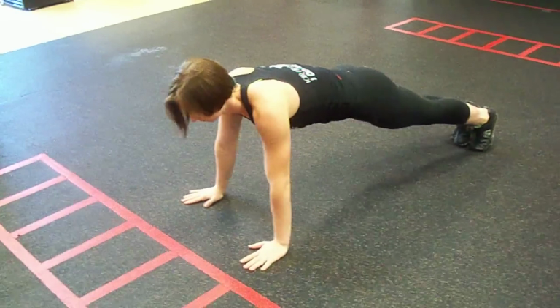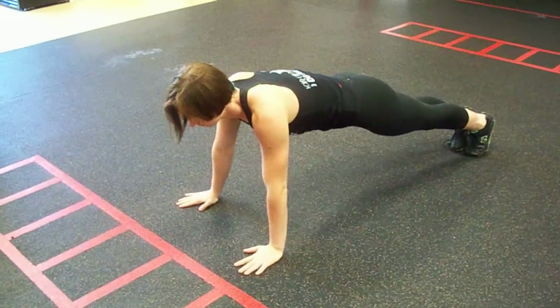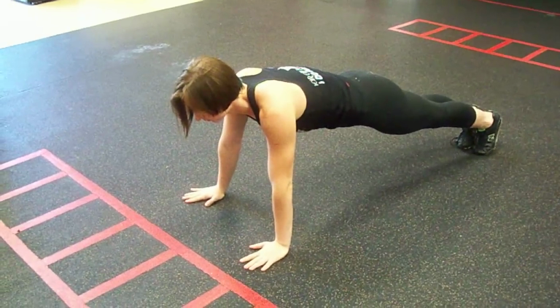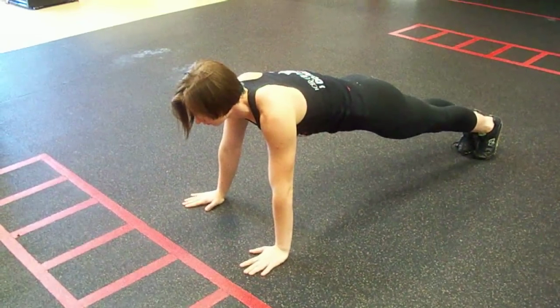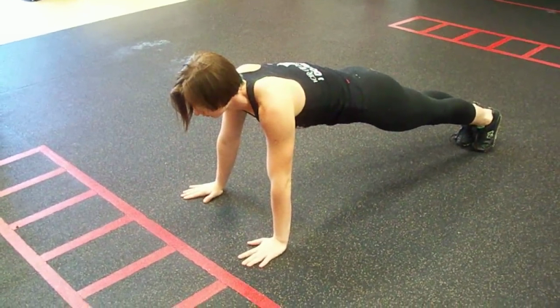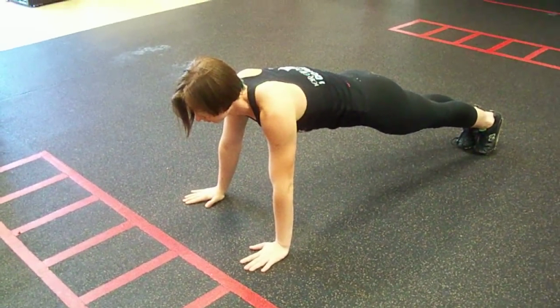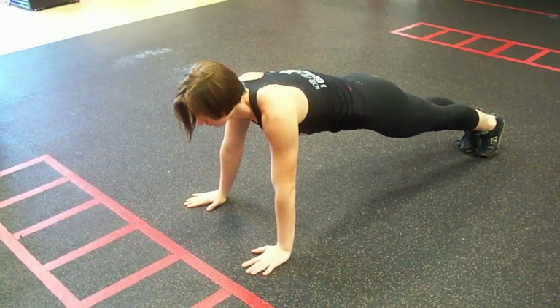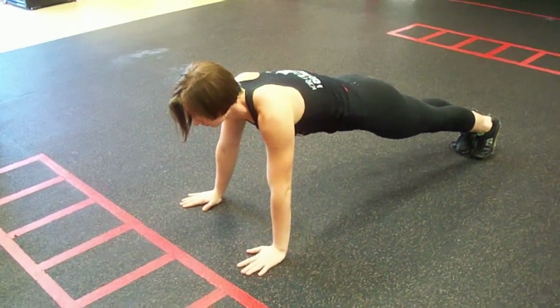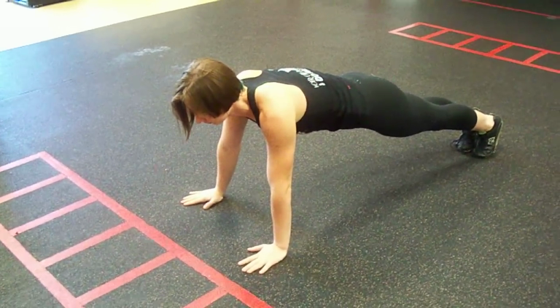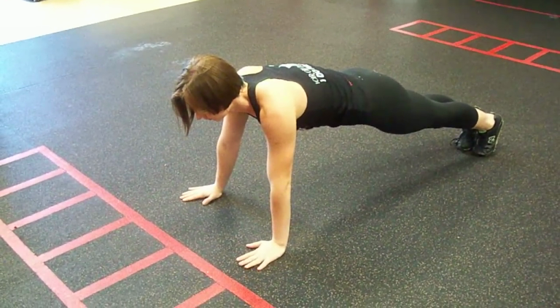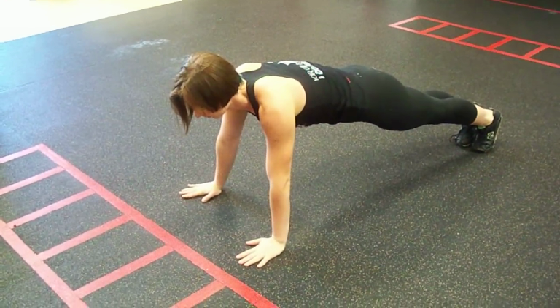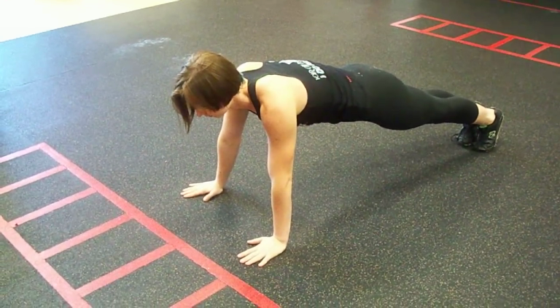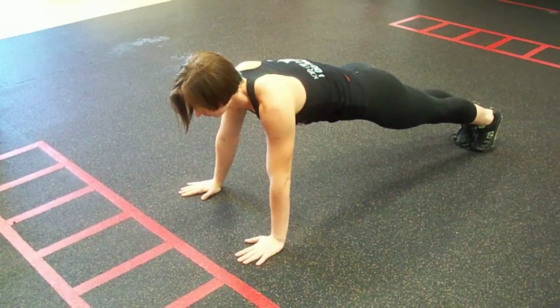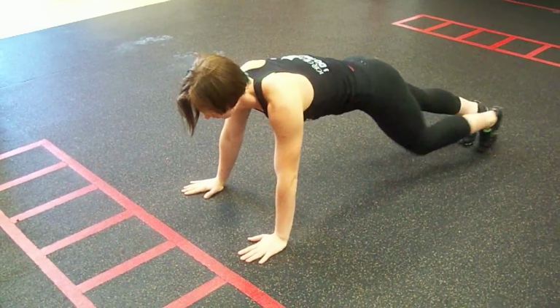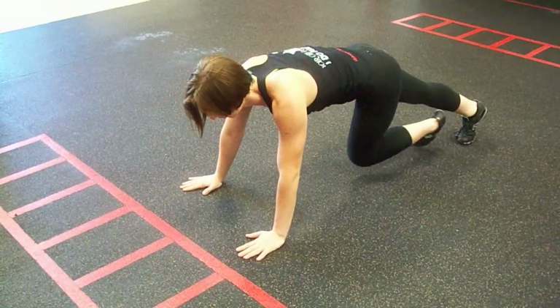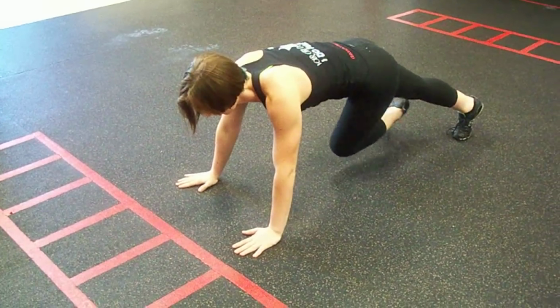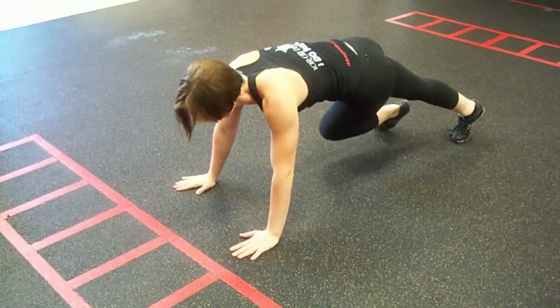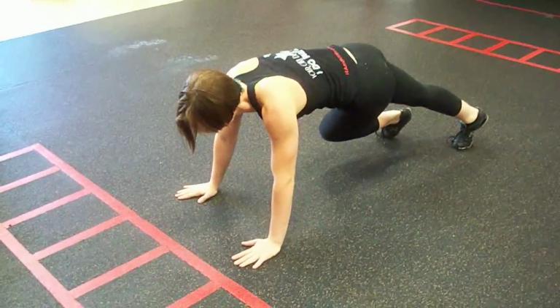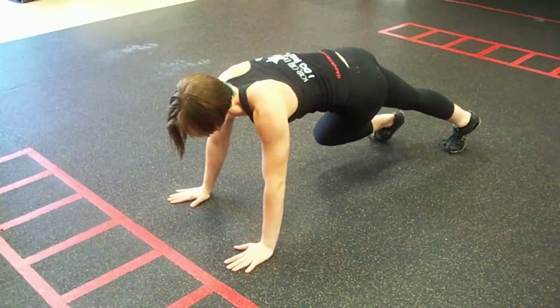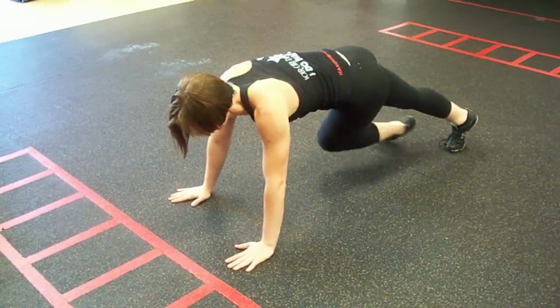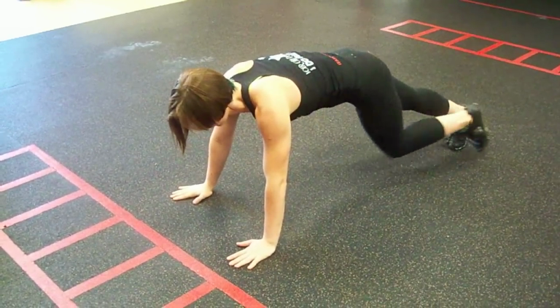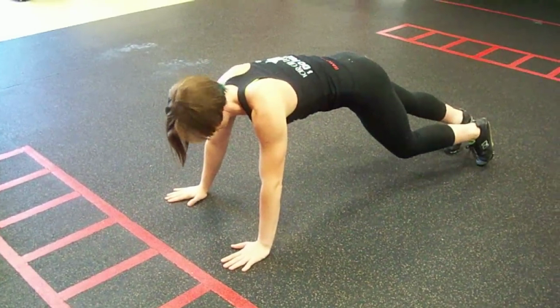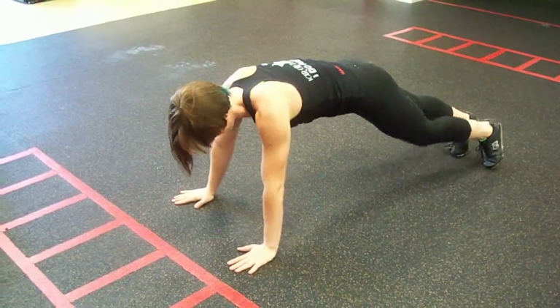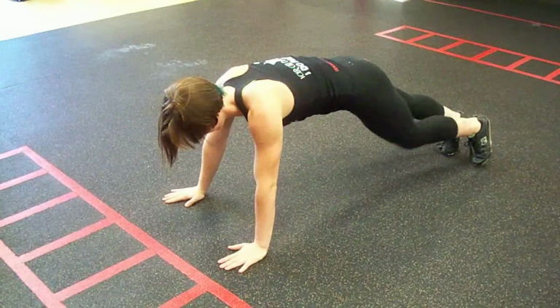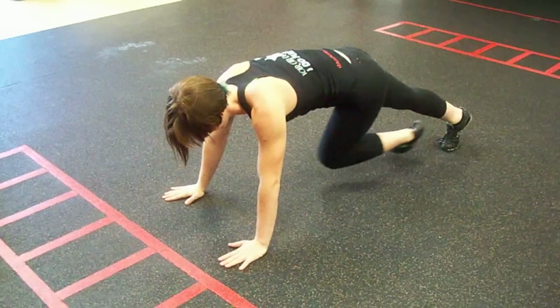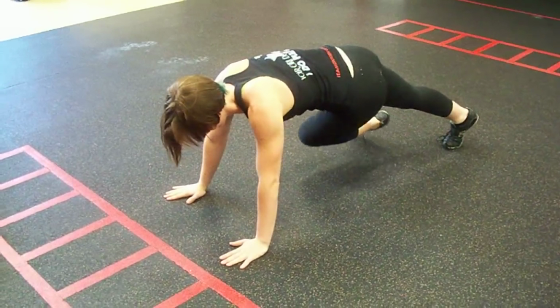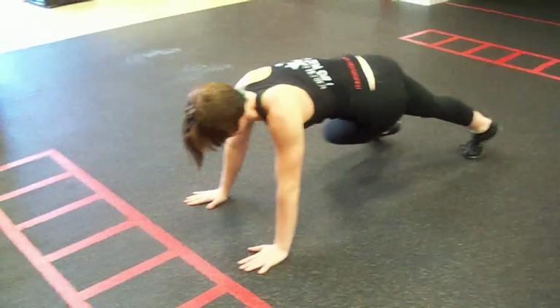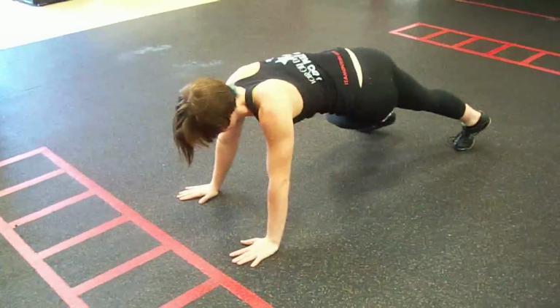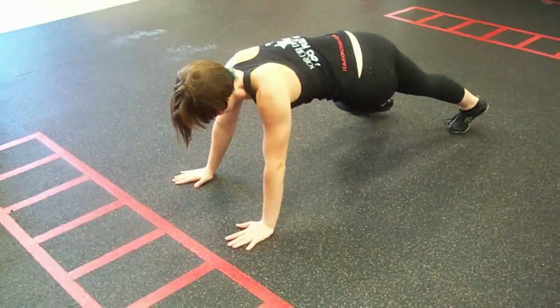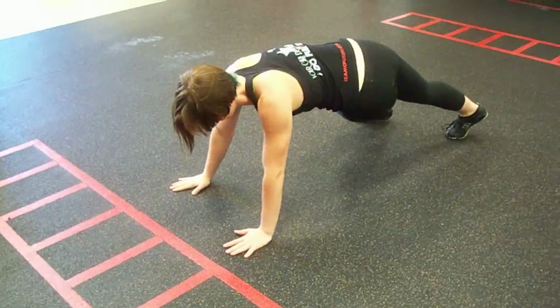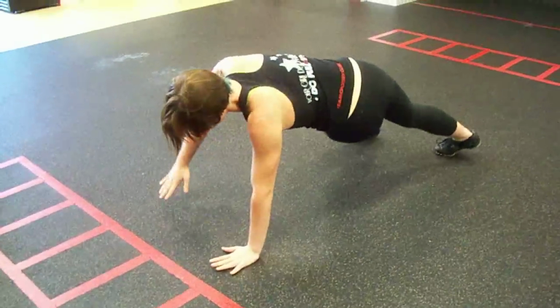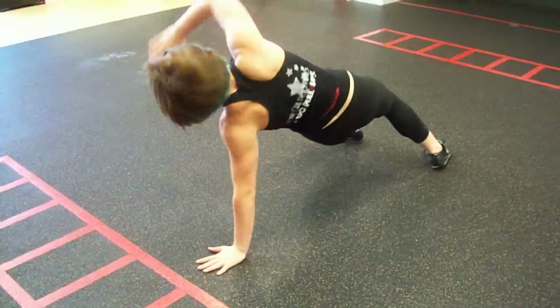All right, this is called a side out. So Jess is going to demonstrate. You're going to start in a top of push-up position. You're going to take one leg underneath, flip all the way over,